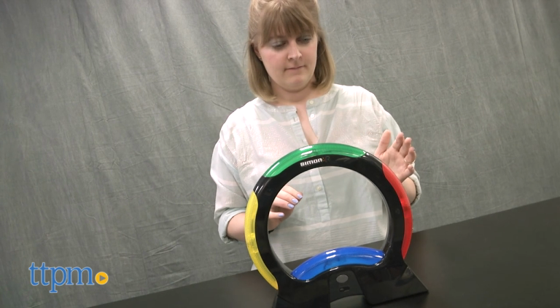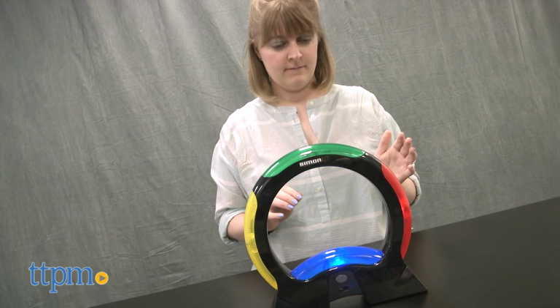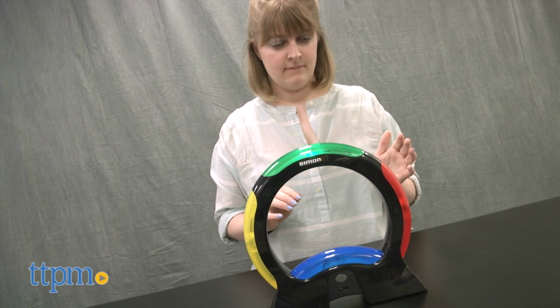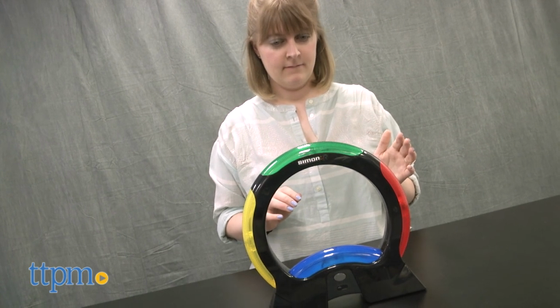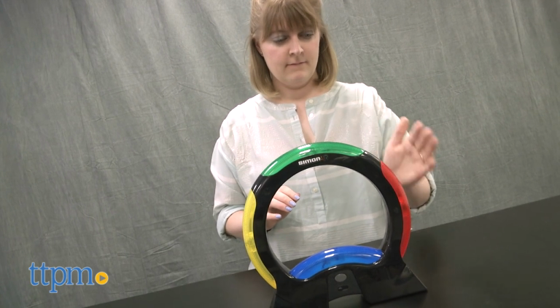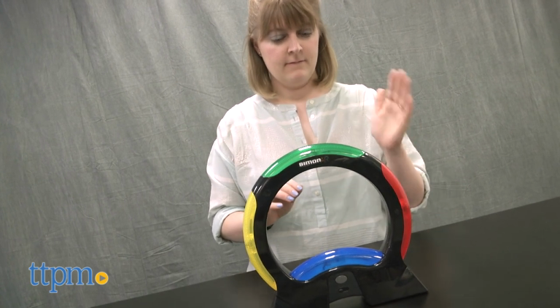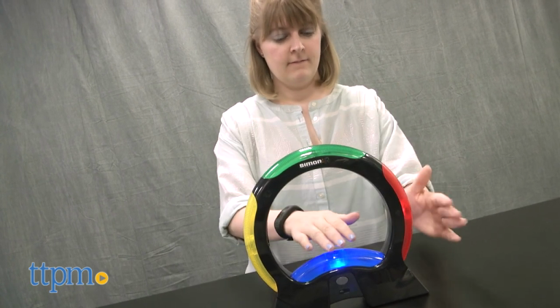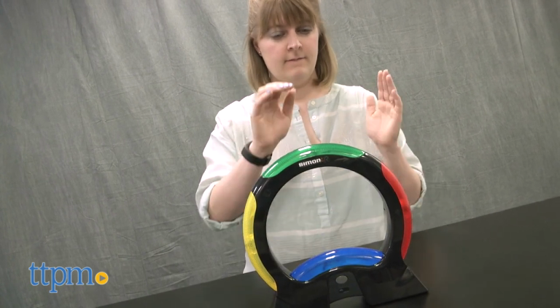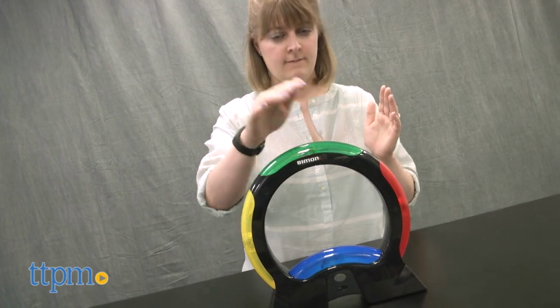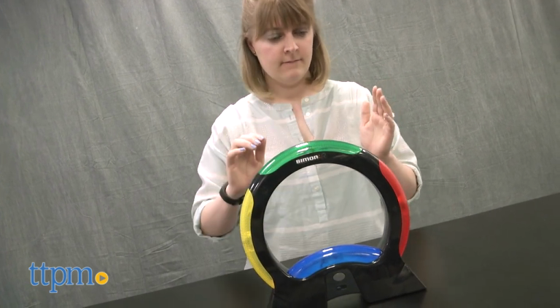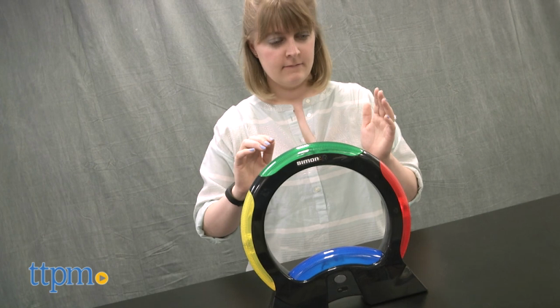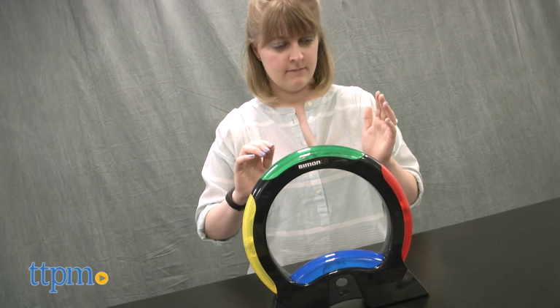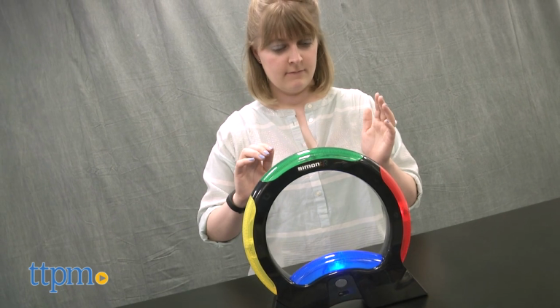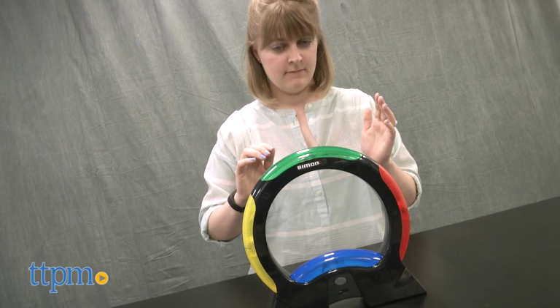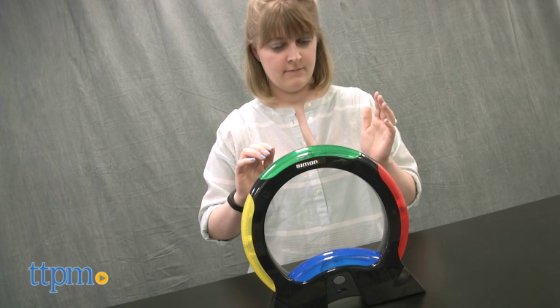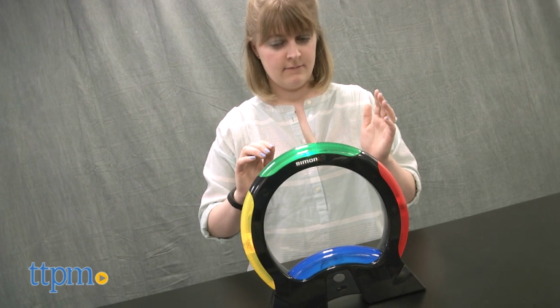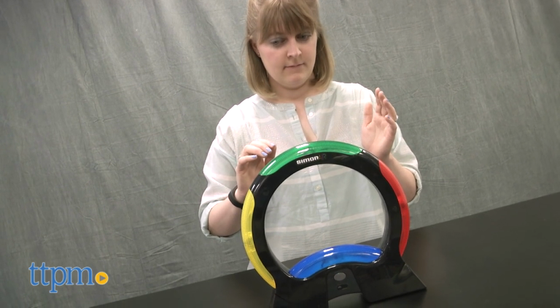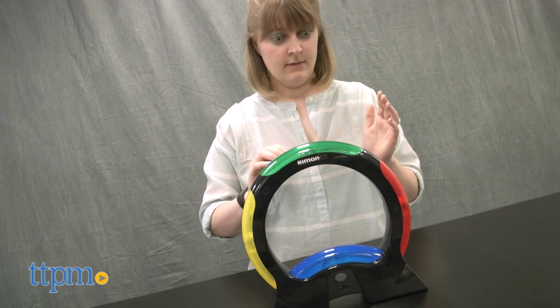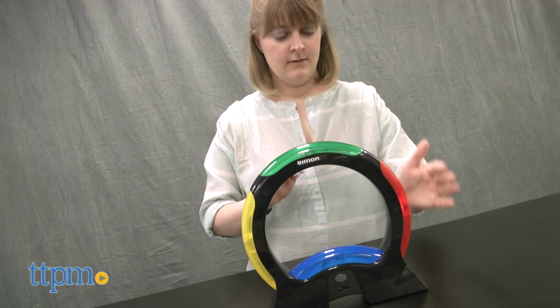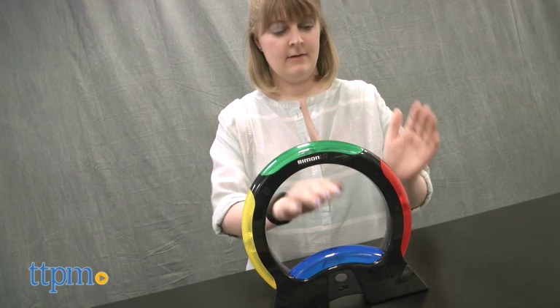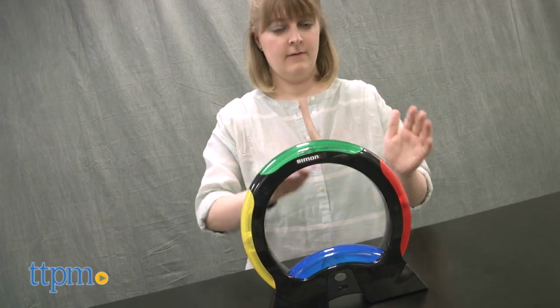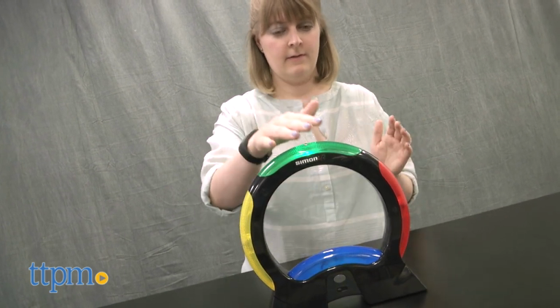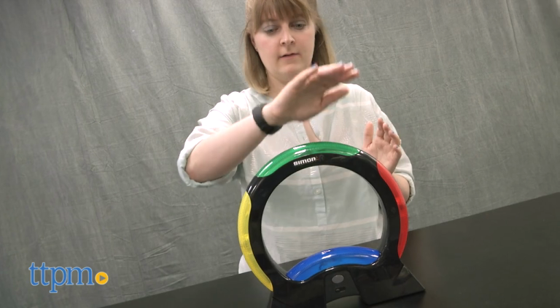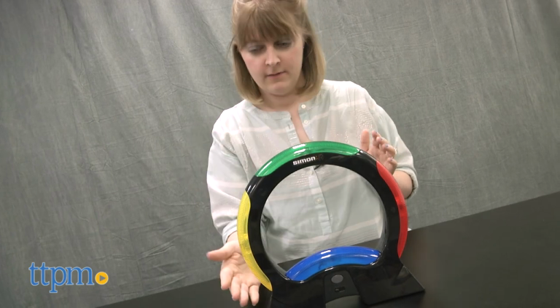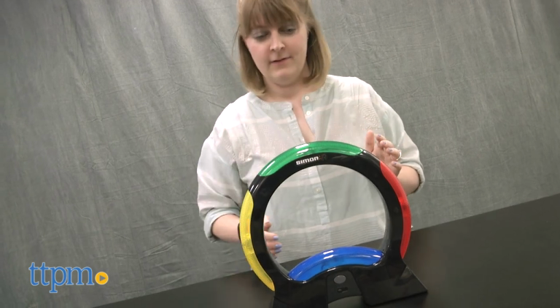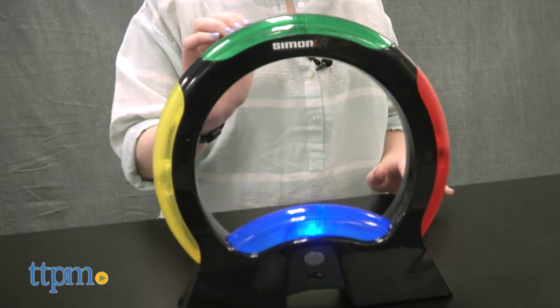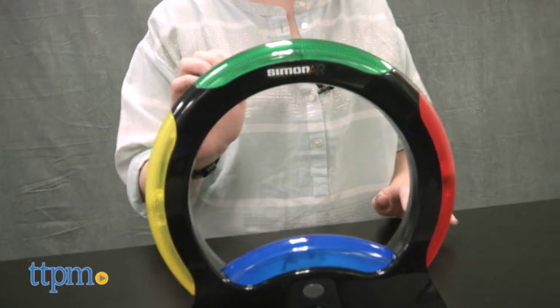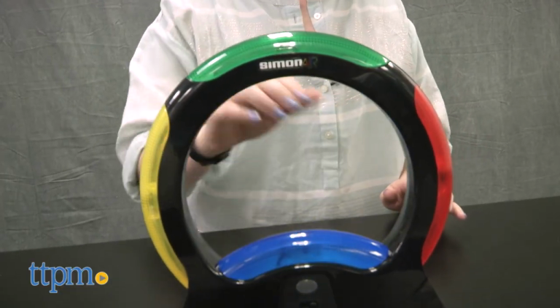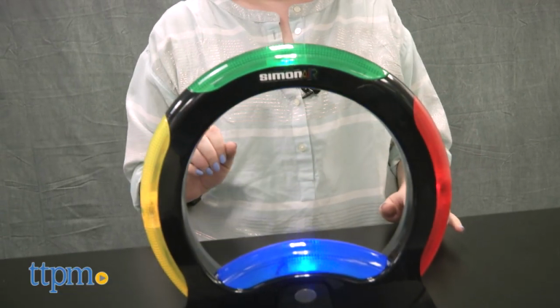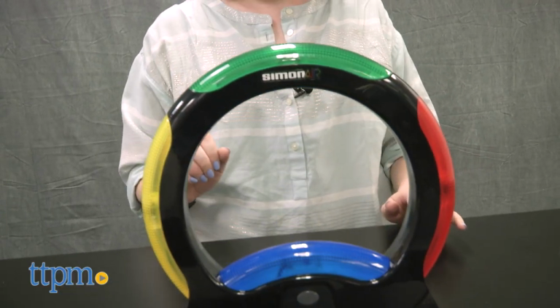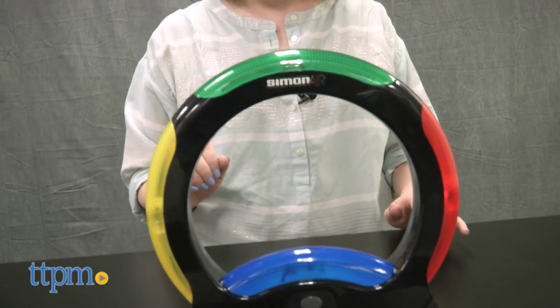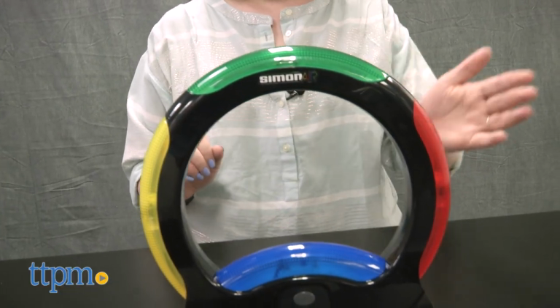This classic memory game uses today's touch-free technology to make Simon a little more modern. It's a test of your memory skills and your reflexes in a whole new way. Players will like the new challenge of moving their hands around the game unit, as well as learning a few new moves to achieve a high score.